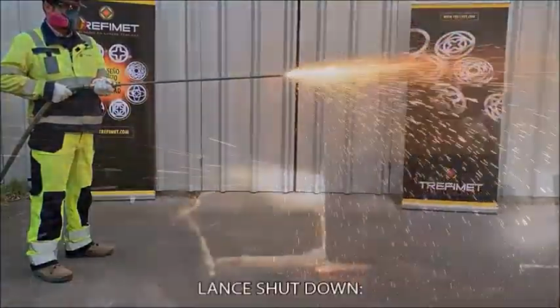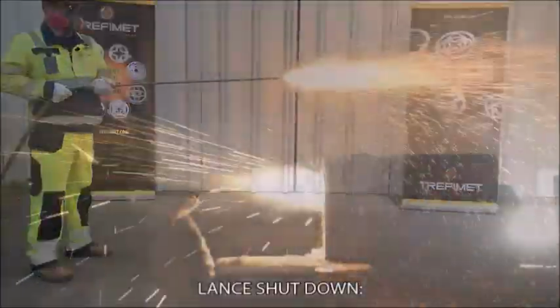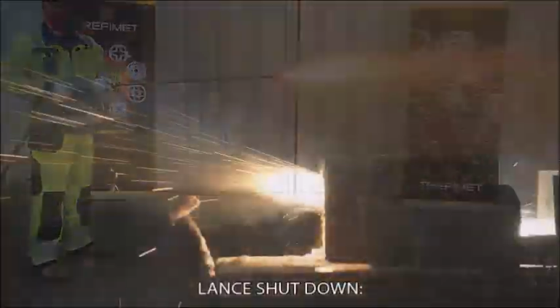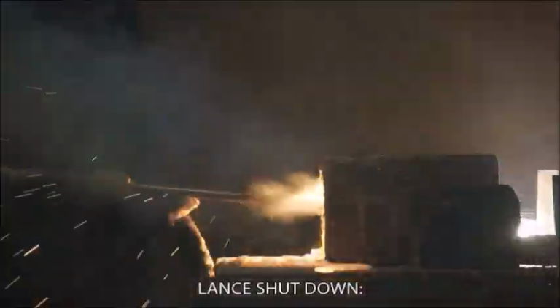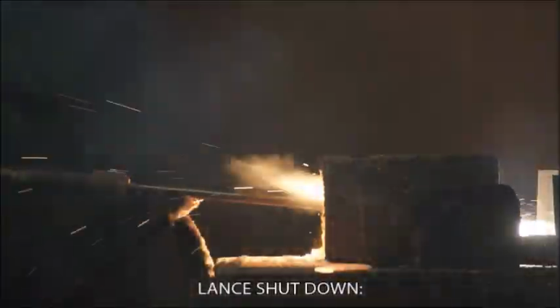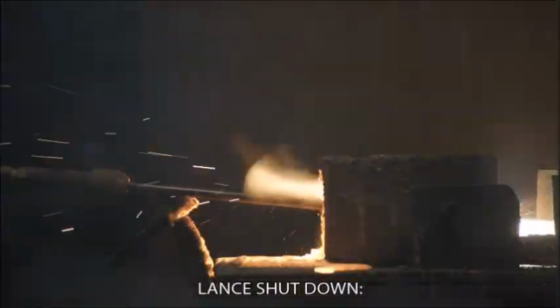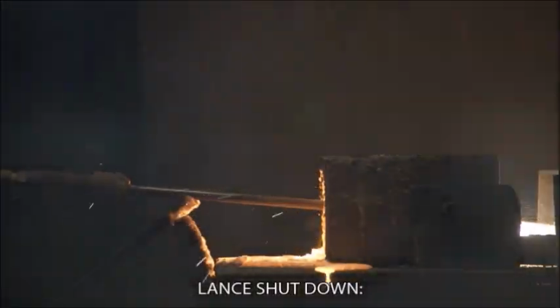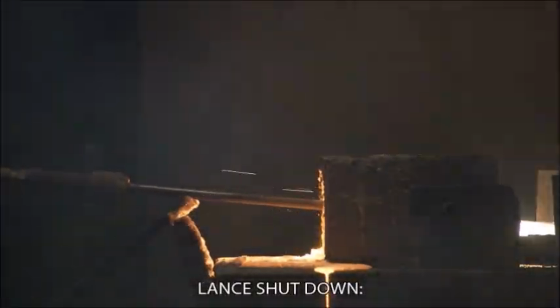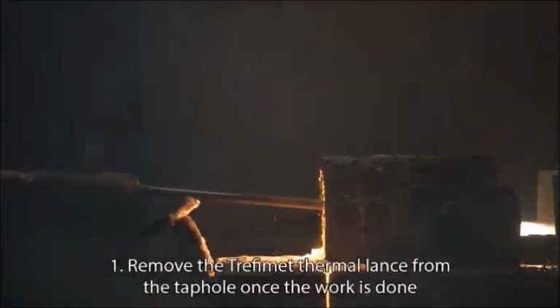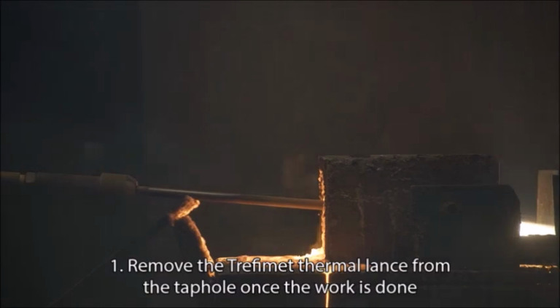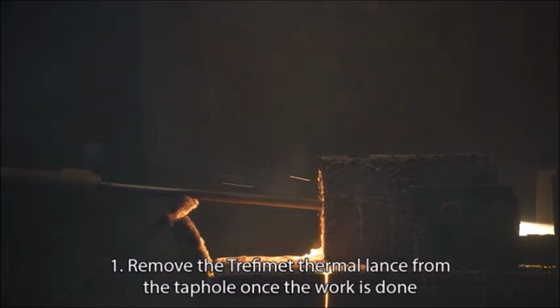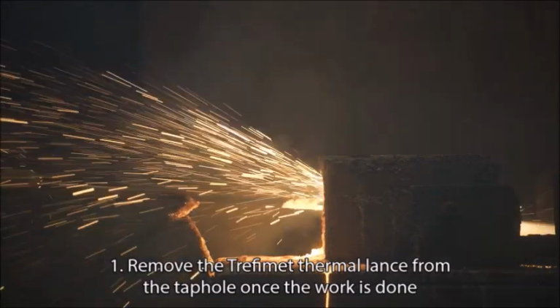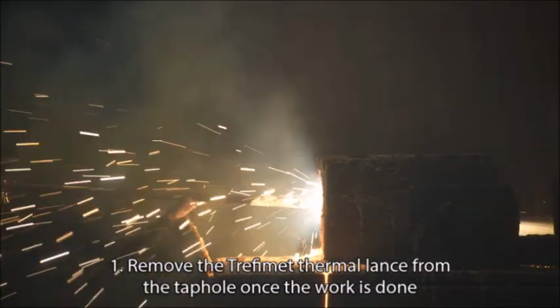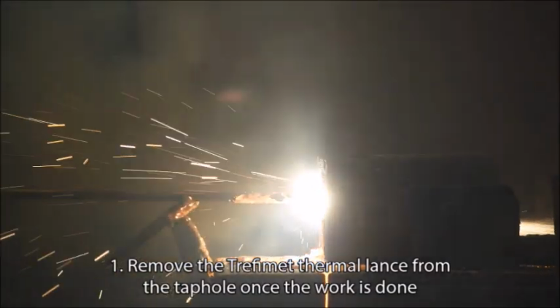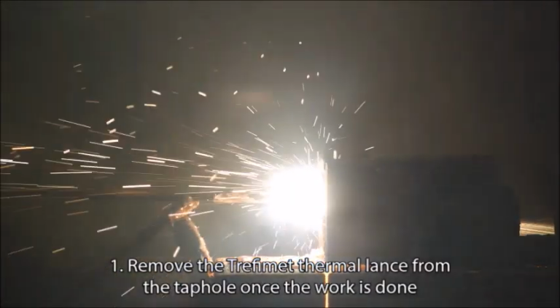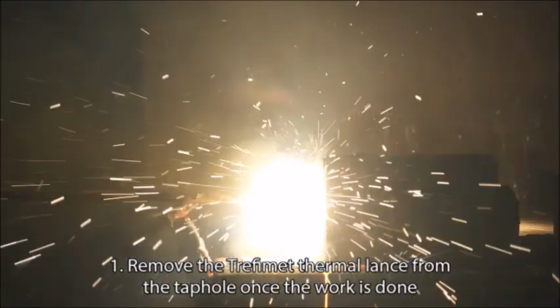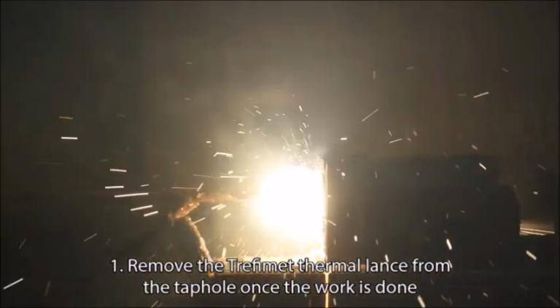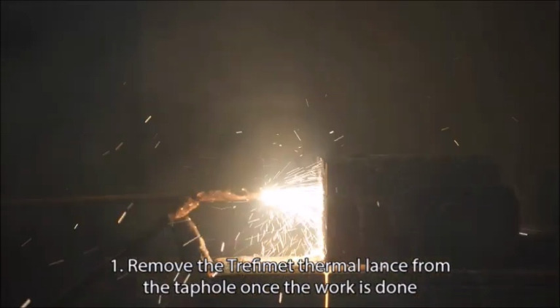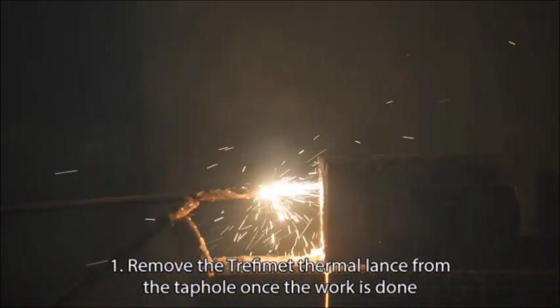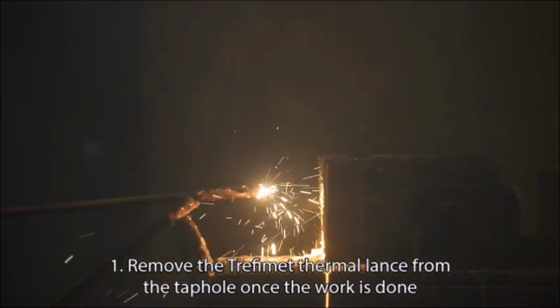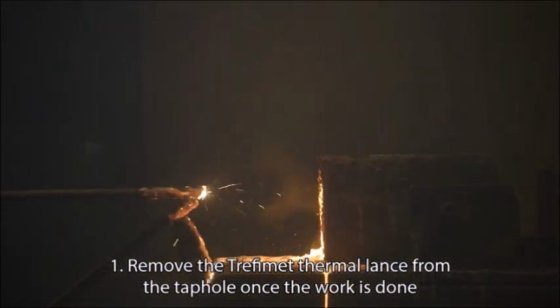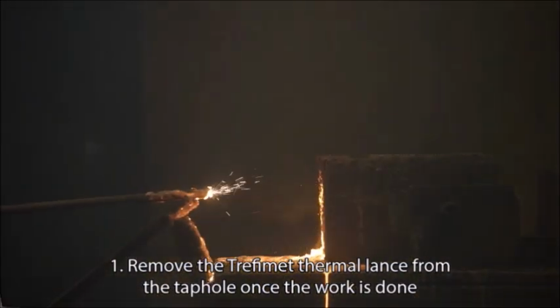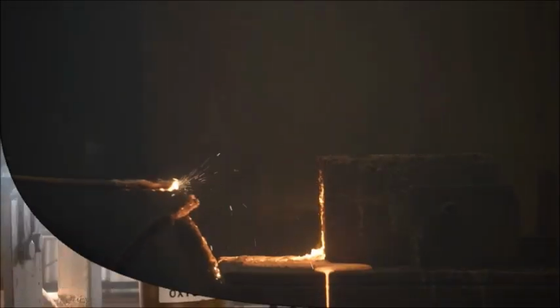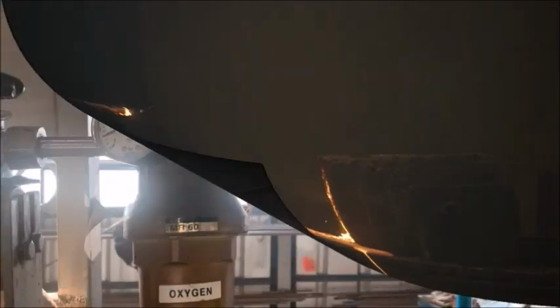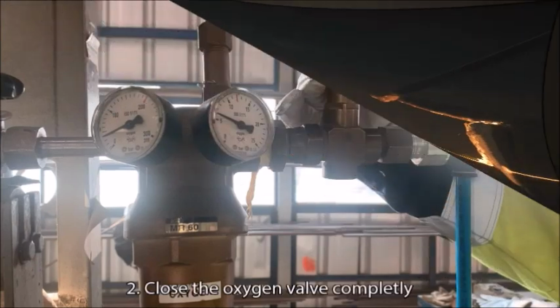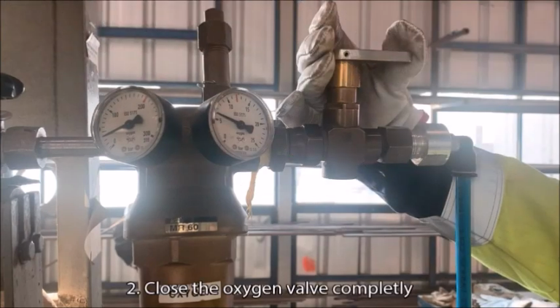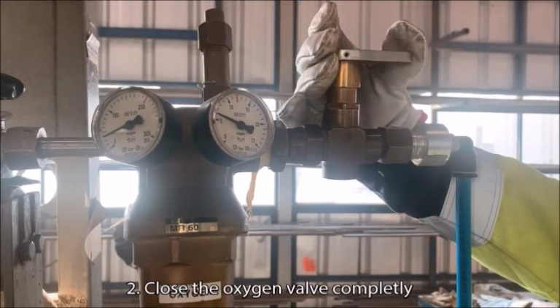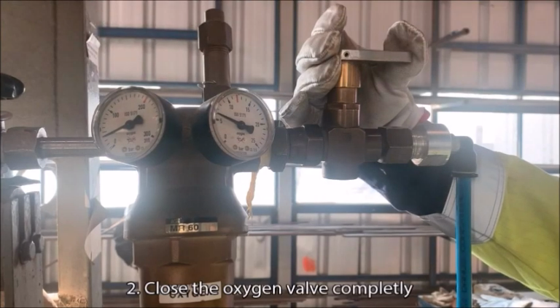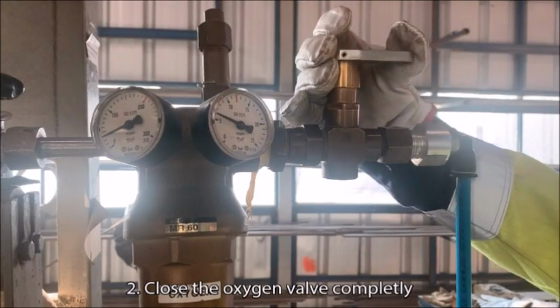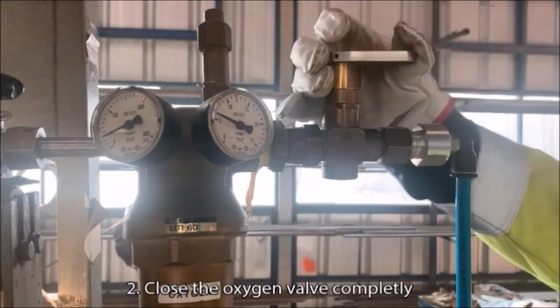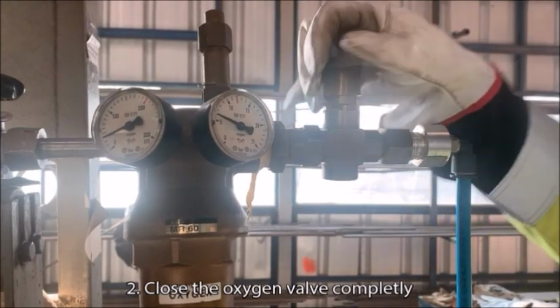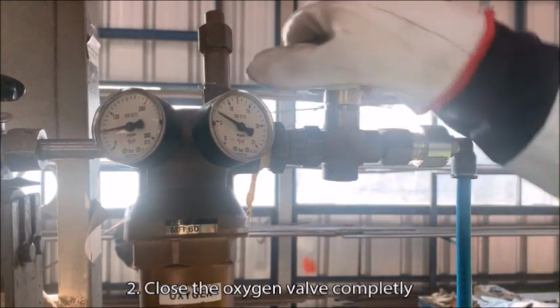Lance shutdown. Remove the Trephimet thermal lance from the tap hole once the work is done. Close the oxygen valve completely.